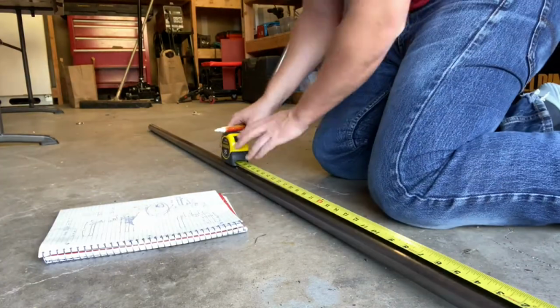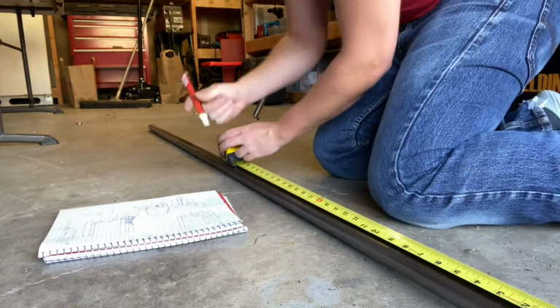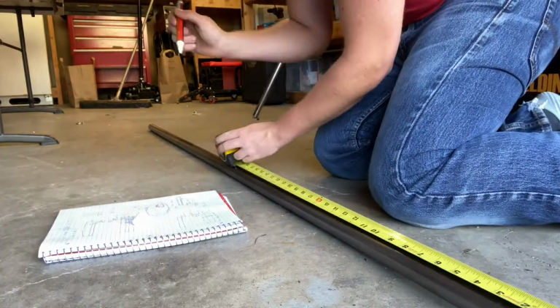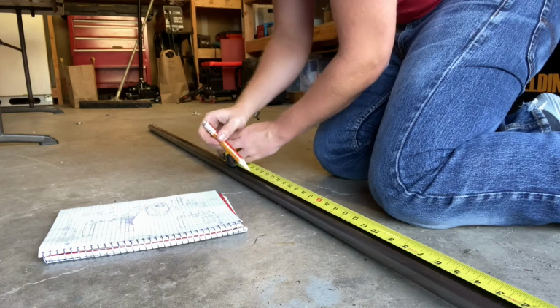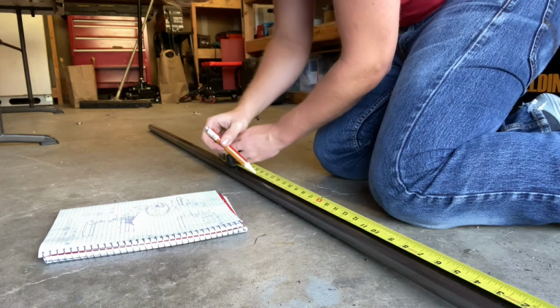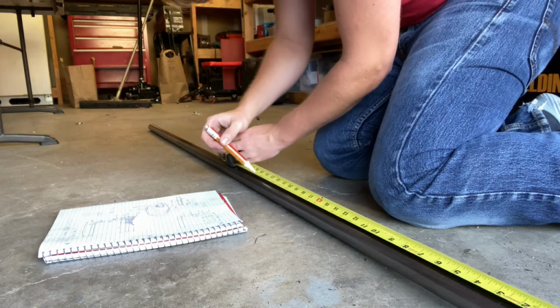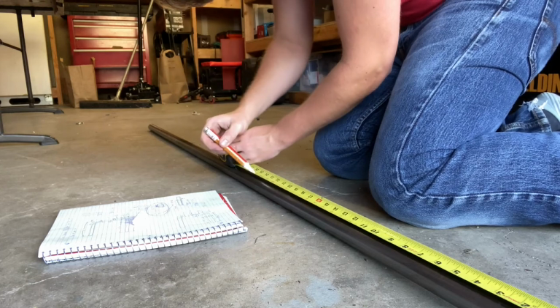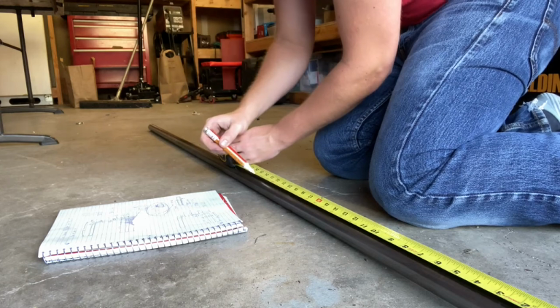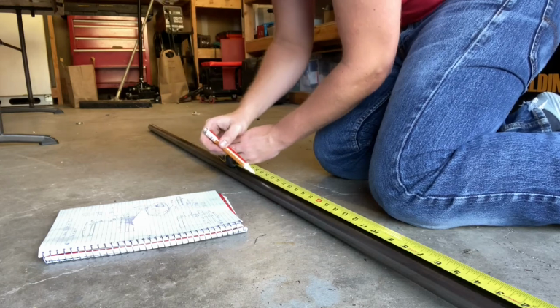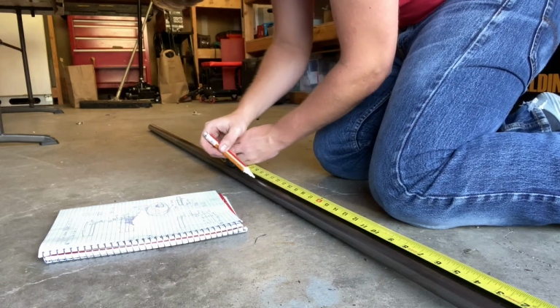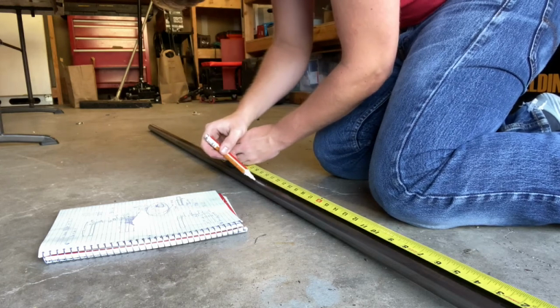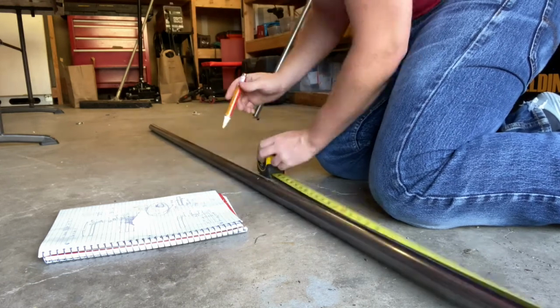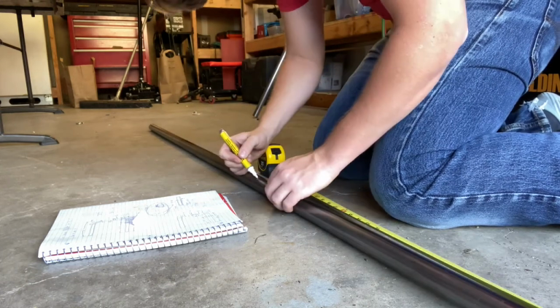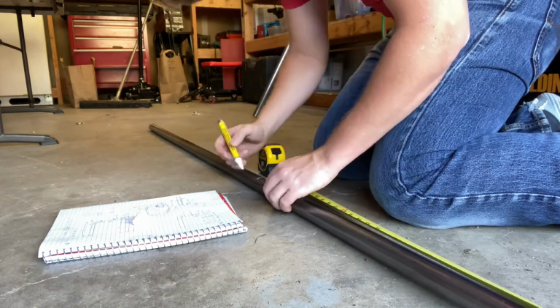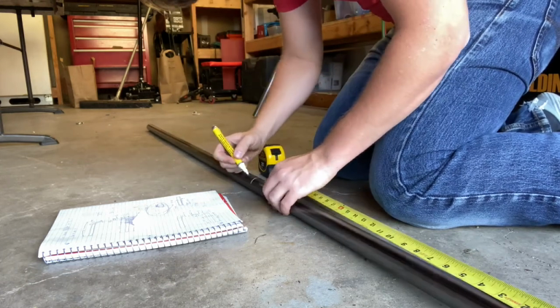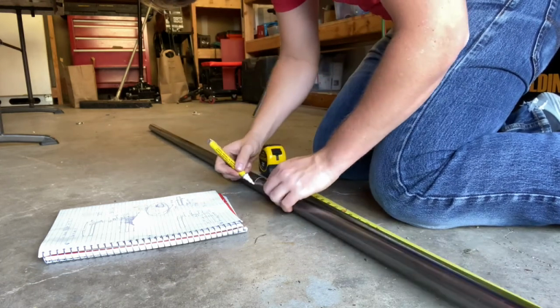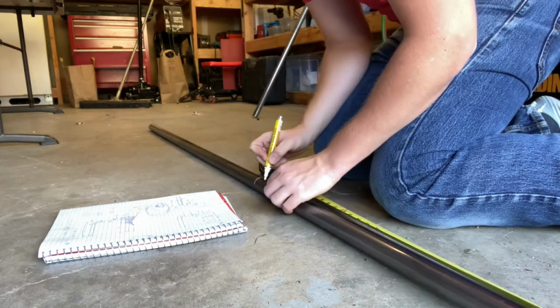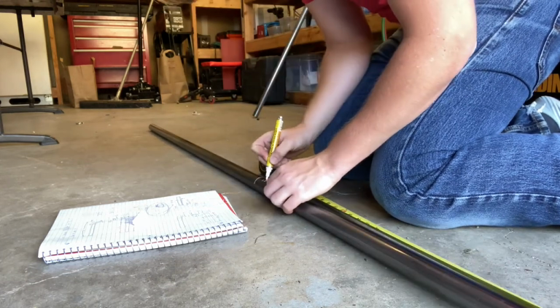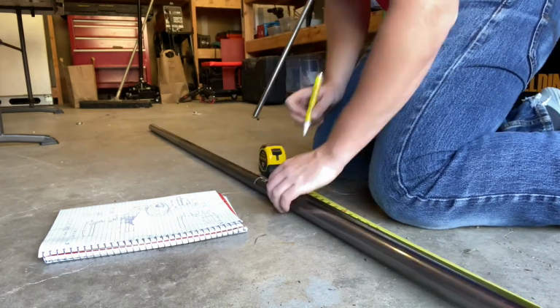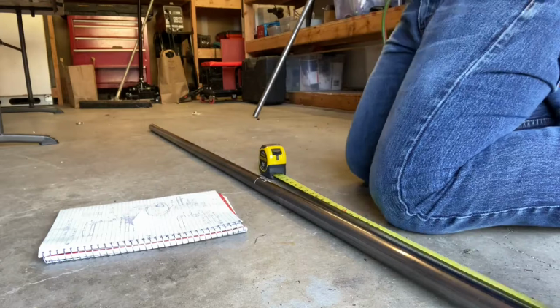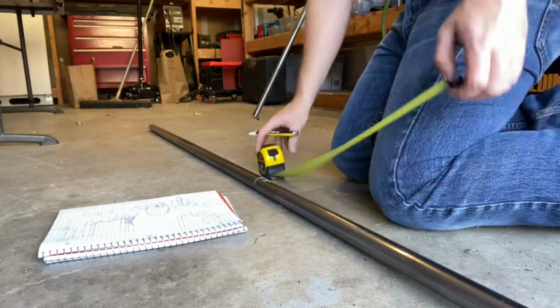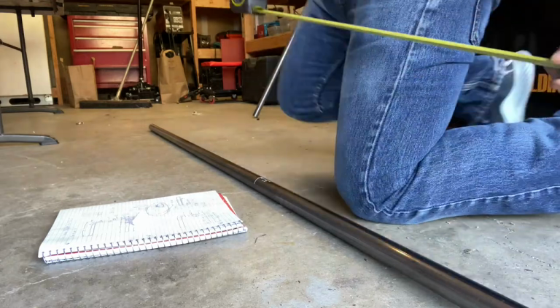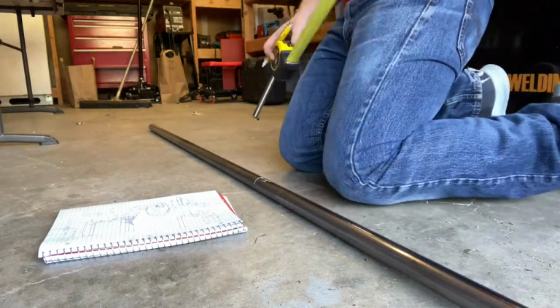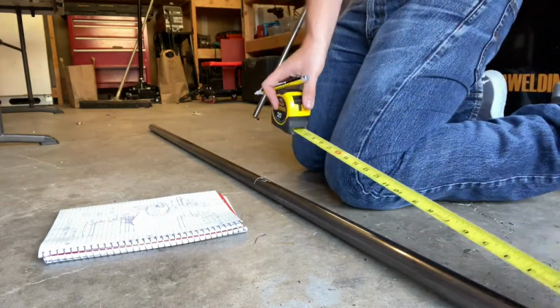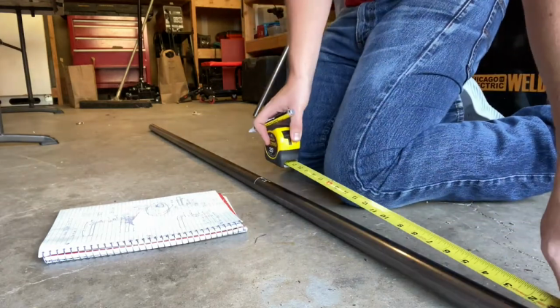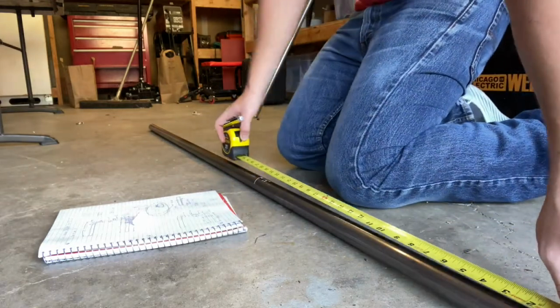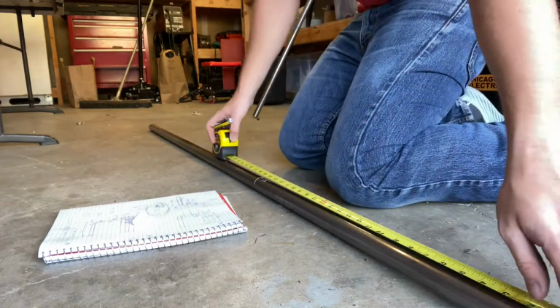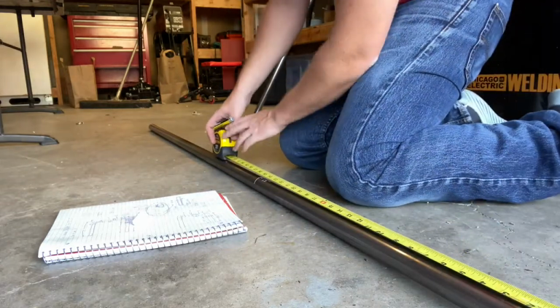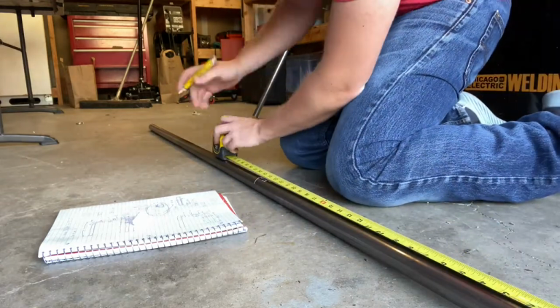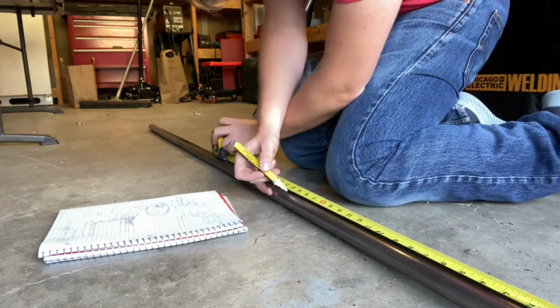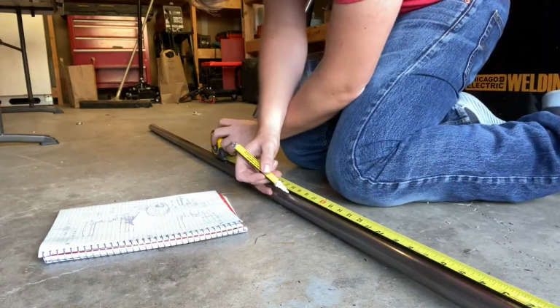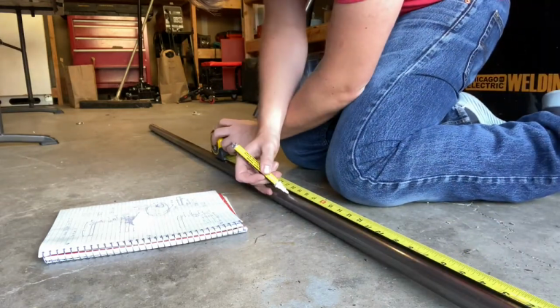I've got everything measured out and I'm marking it on the steel so that I know where to put my clamp blocks and where to bend.